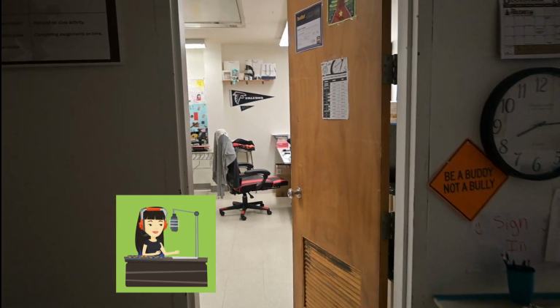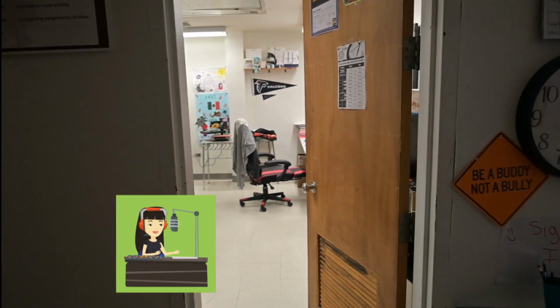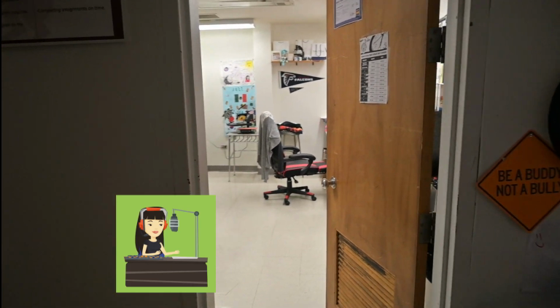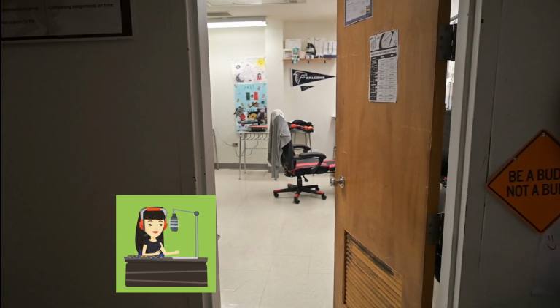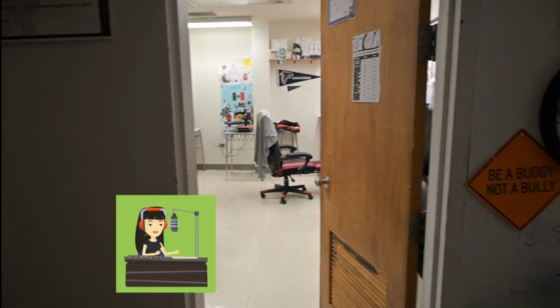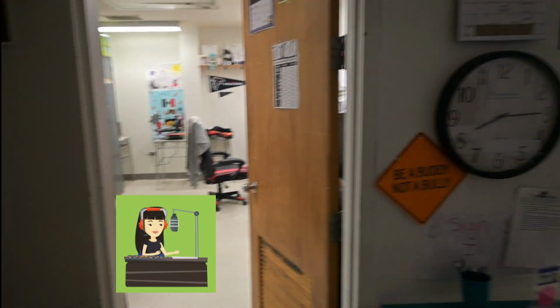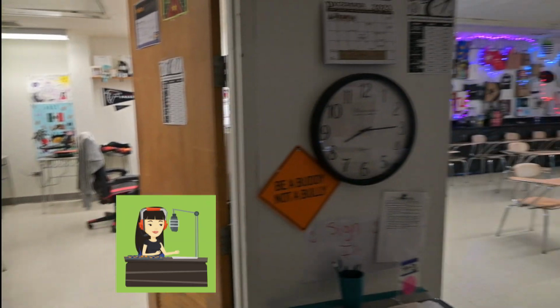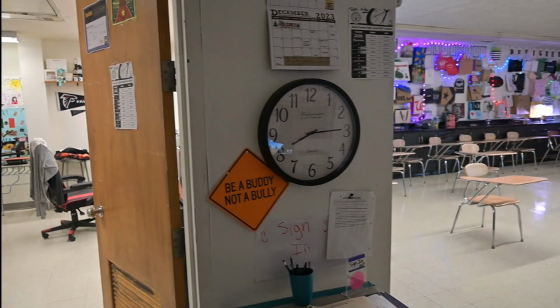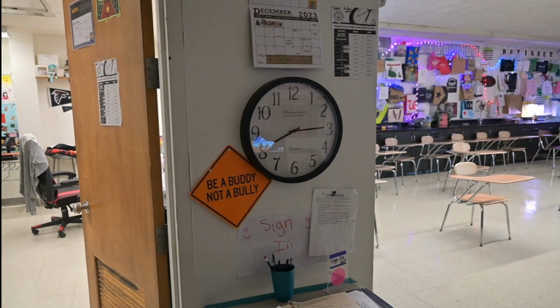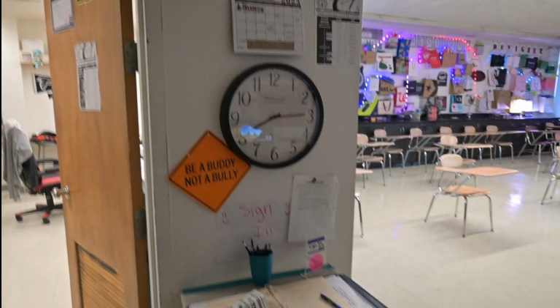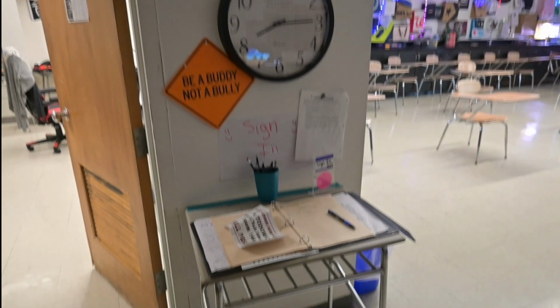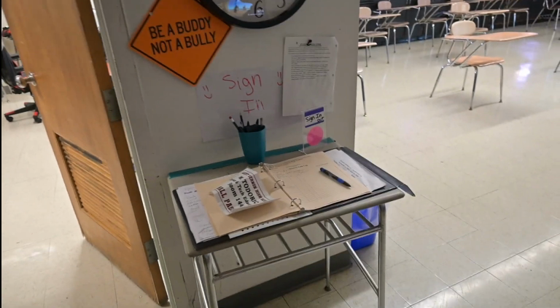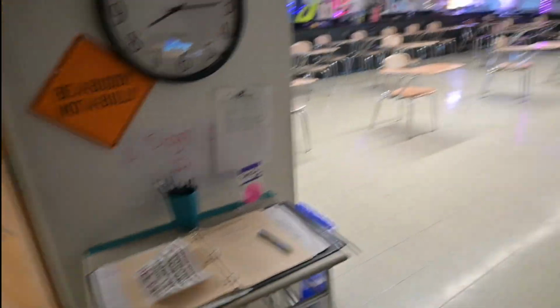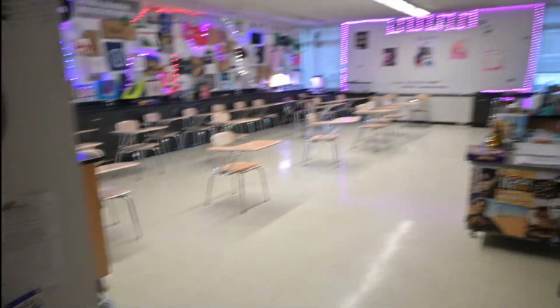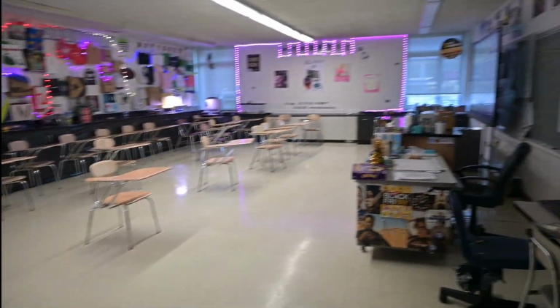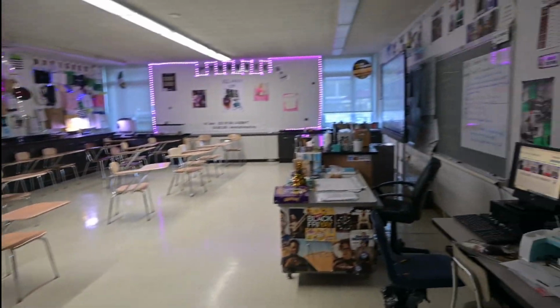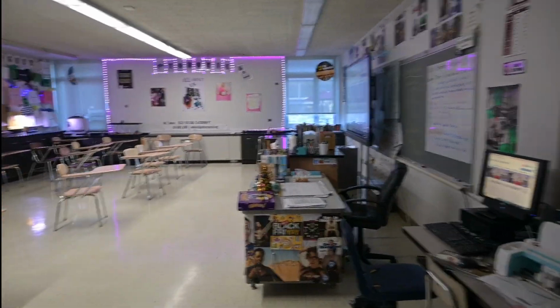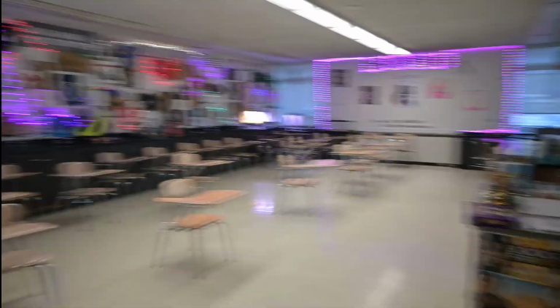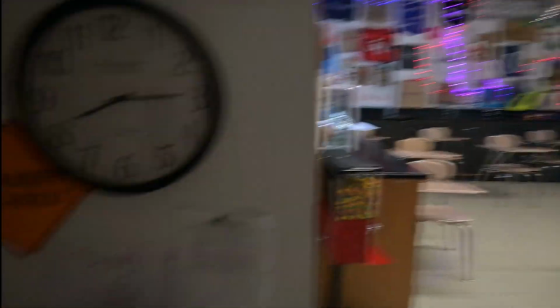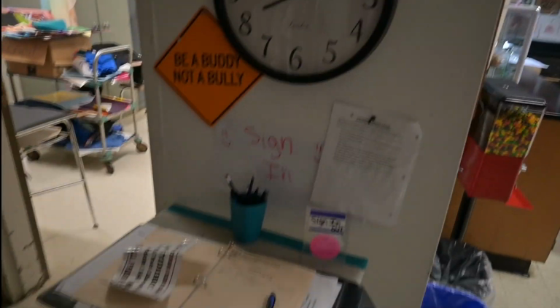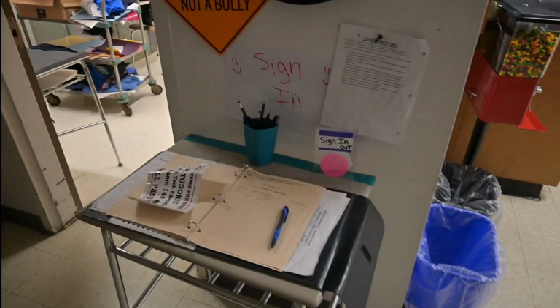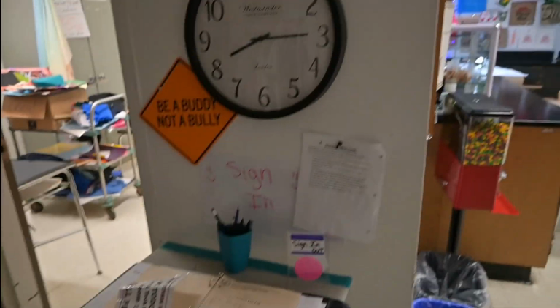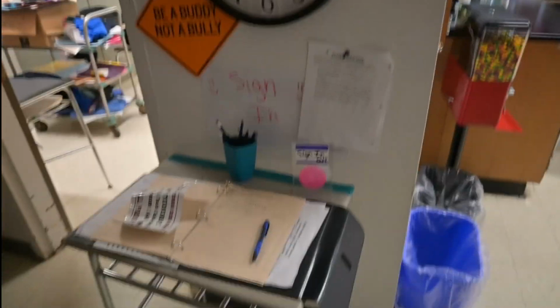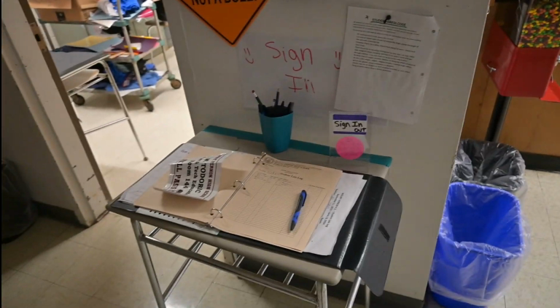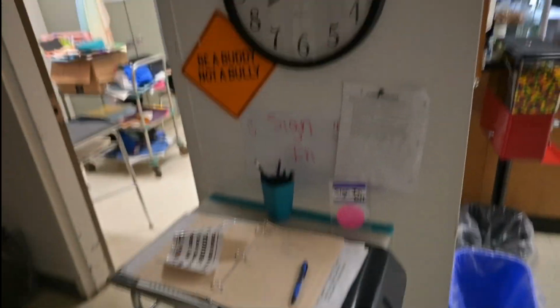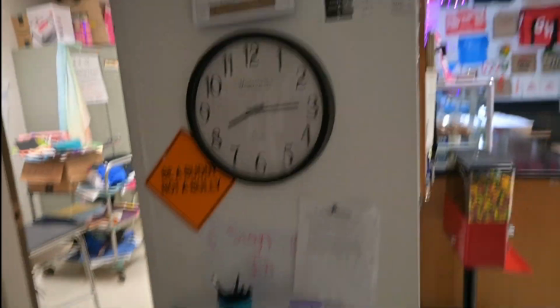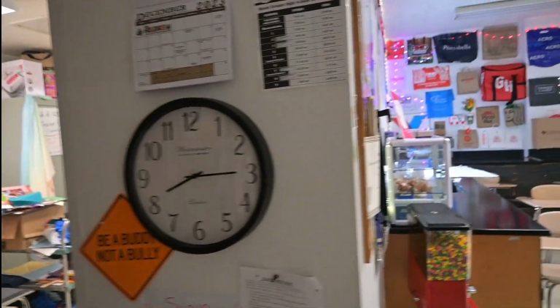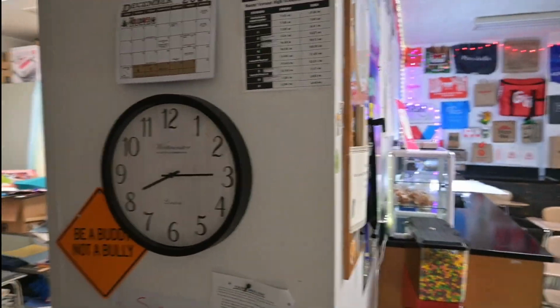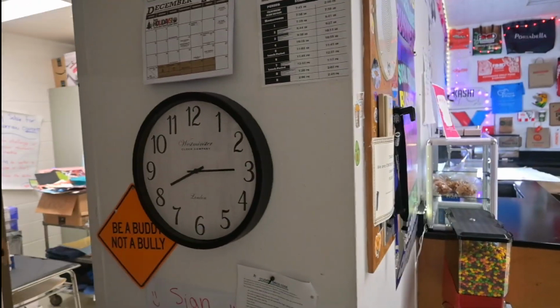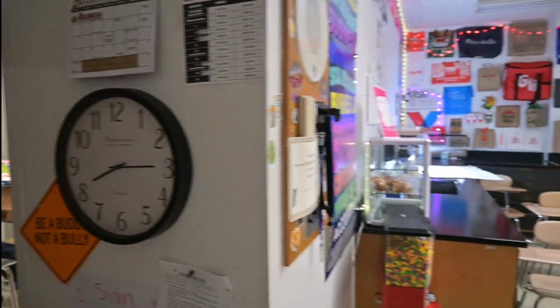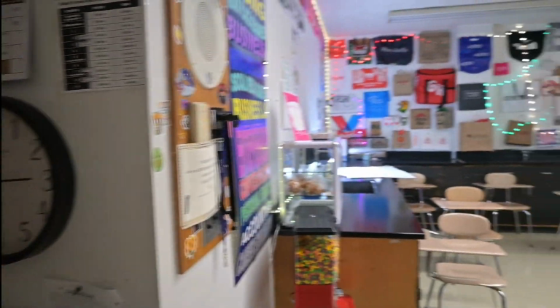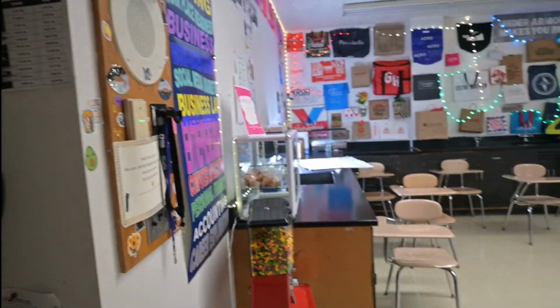Here's my office and the gamer chair. We have a clock — they sign in when they're late. That's our sign-in sign-out. Another clock on the wall.